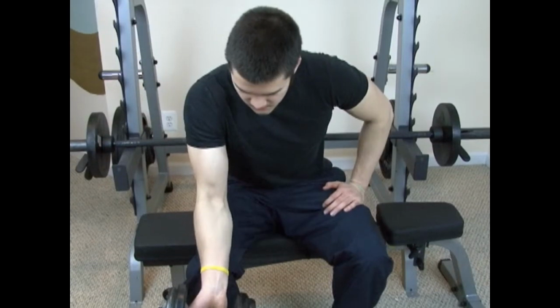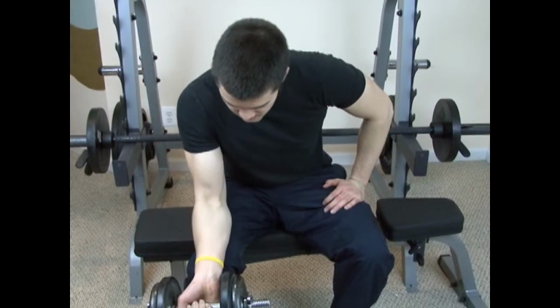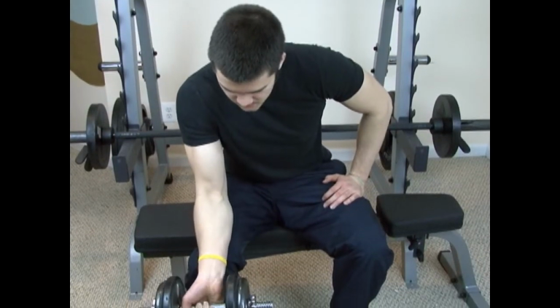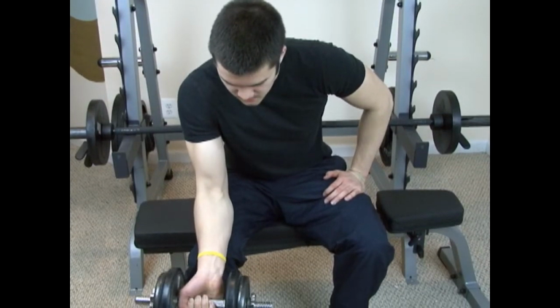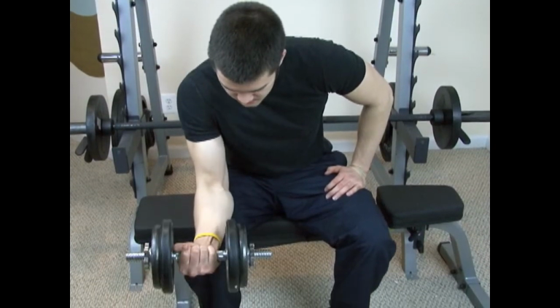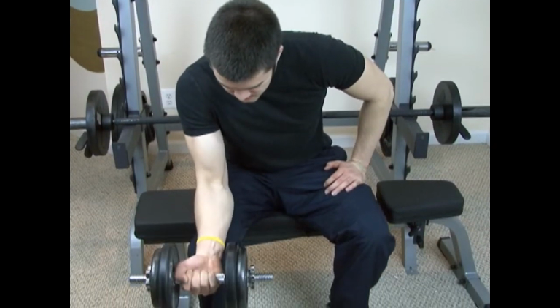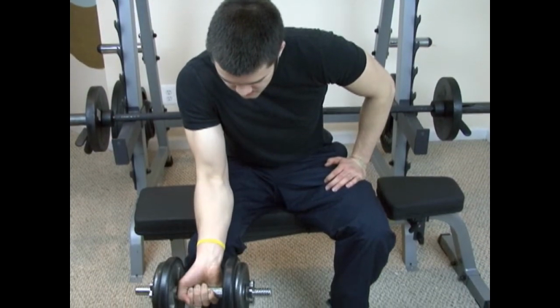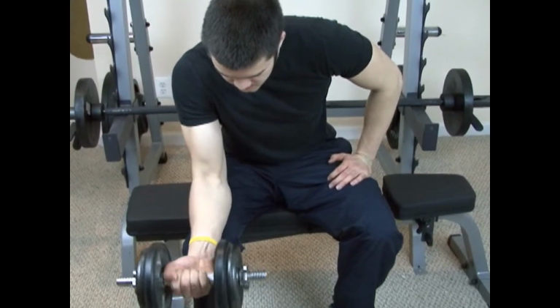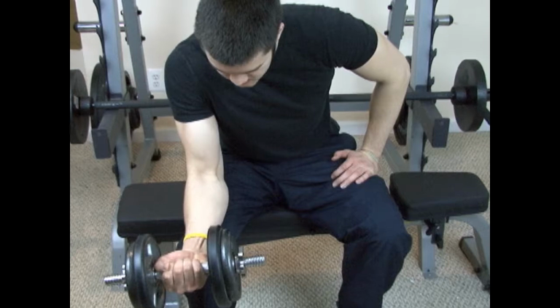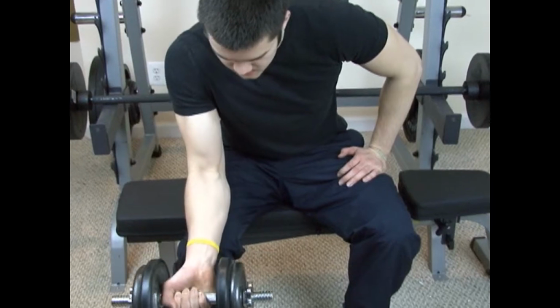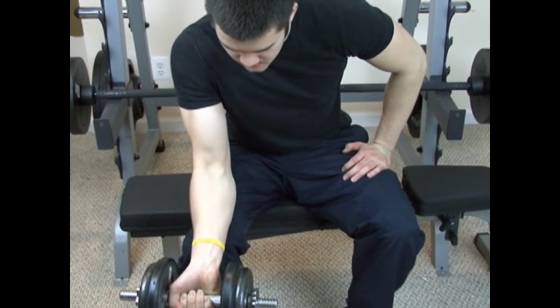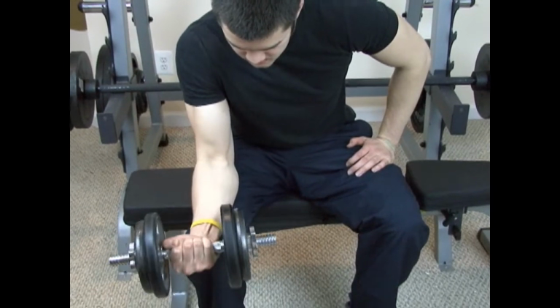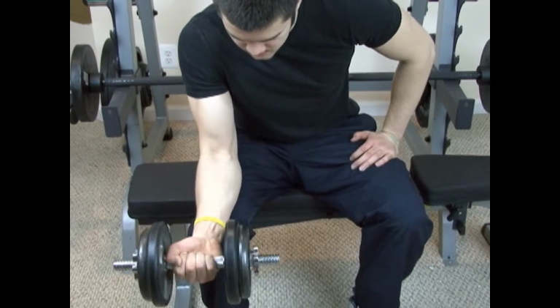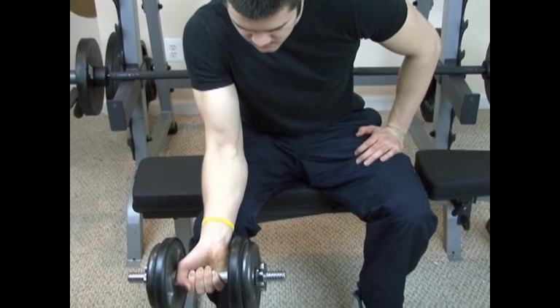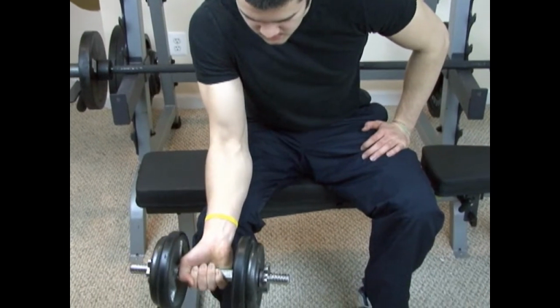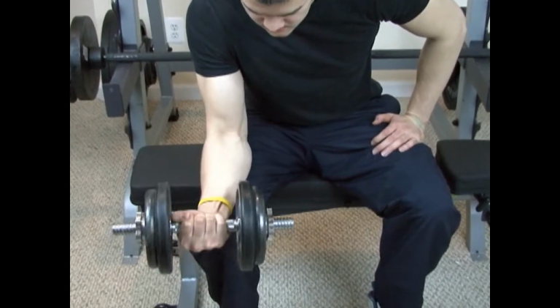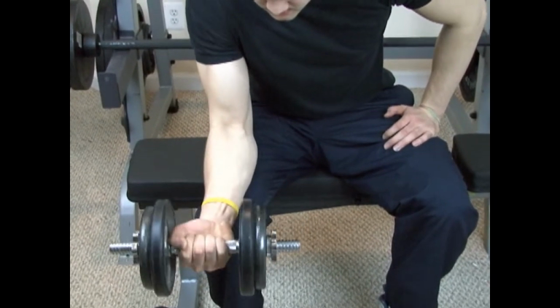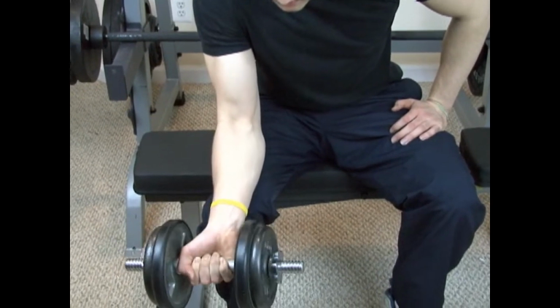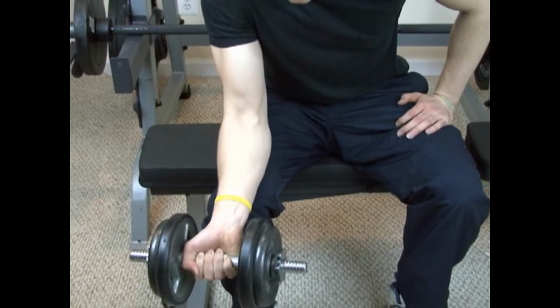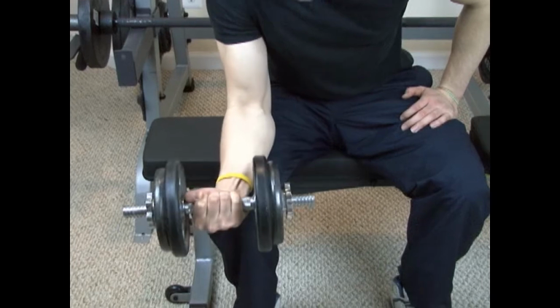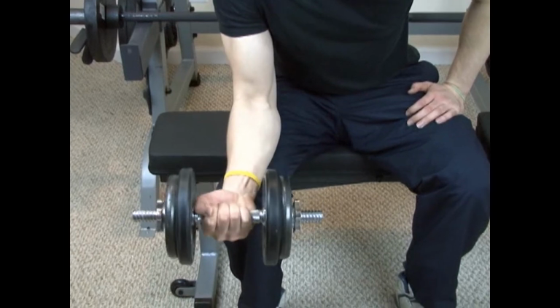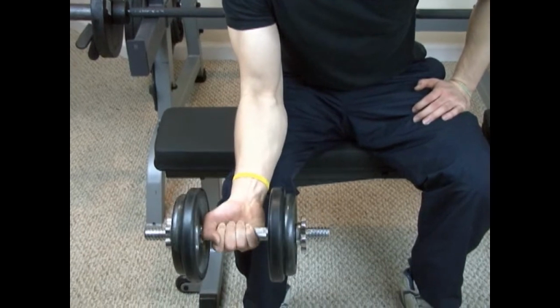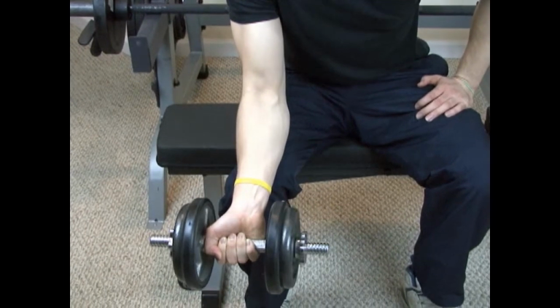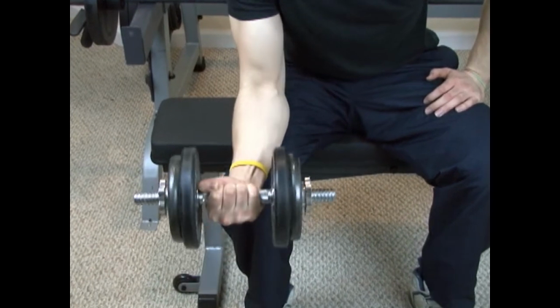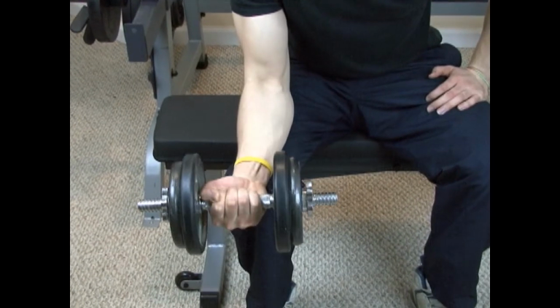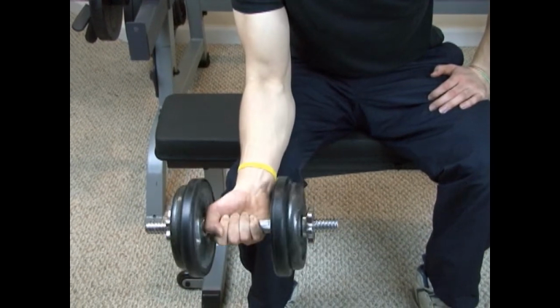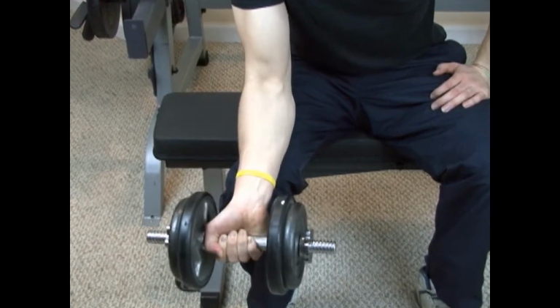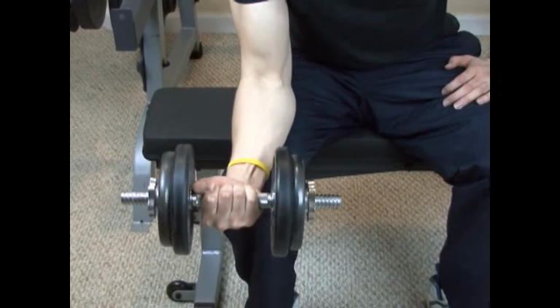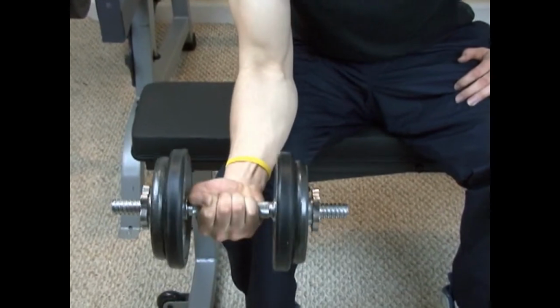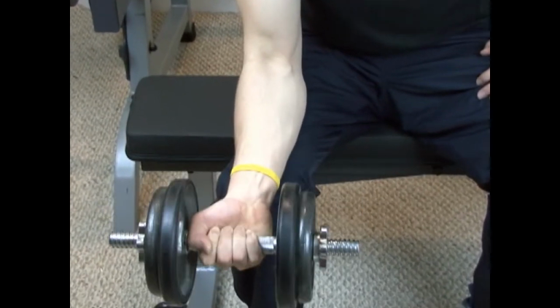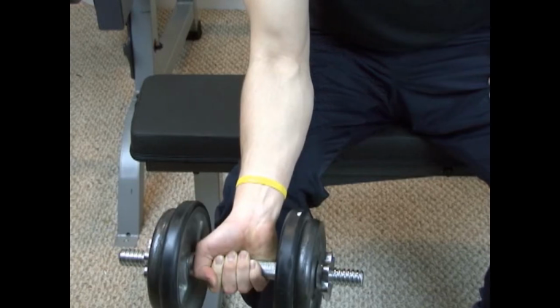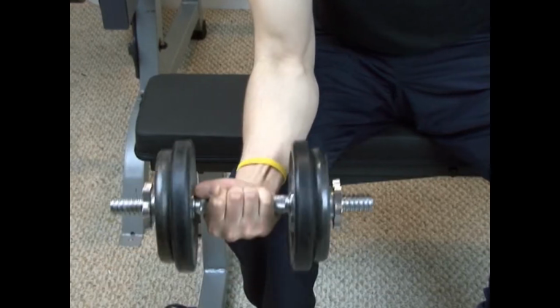This is the palms up wrist curl. It's the exact opposite of the palms down wrist curl. Instead of working out the extensor part of the forearms, you're working out the flexors, which is basically the biggest part of your forearm.